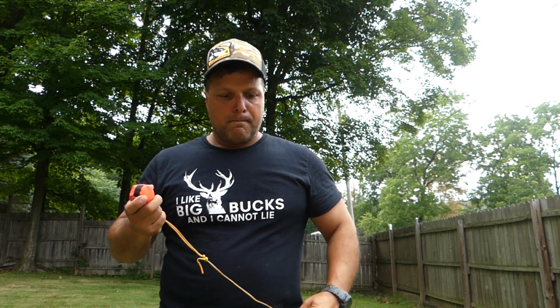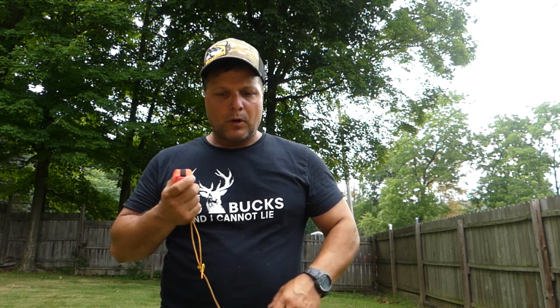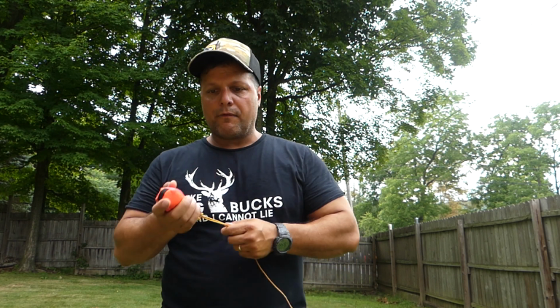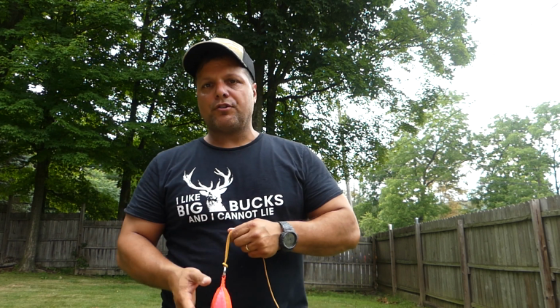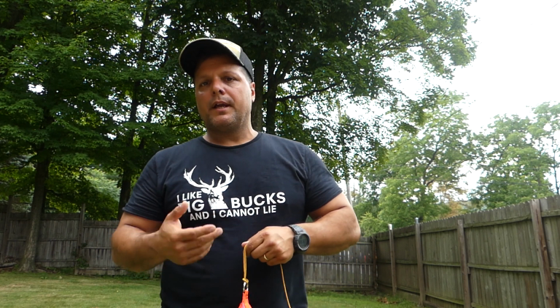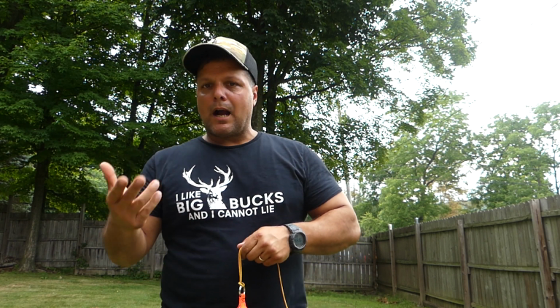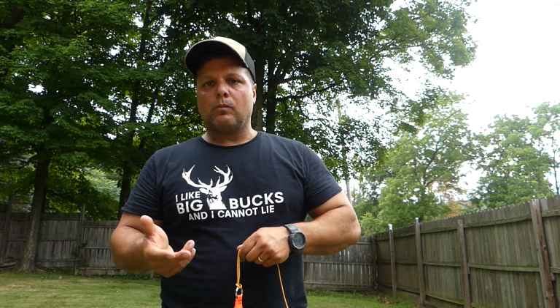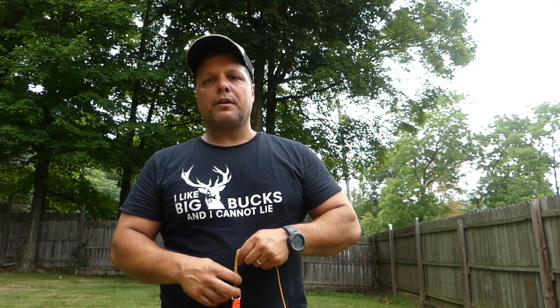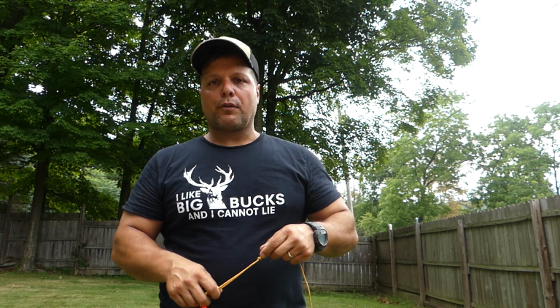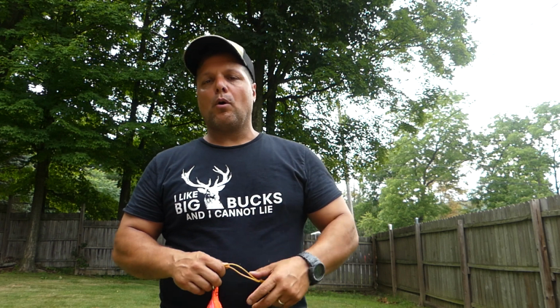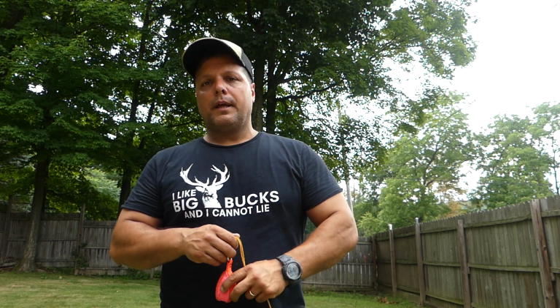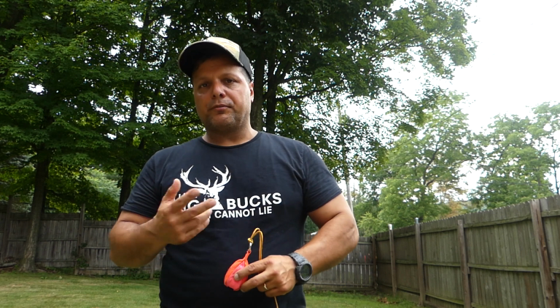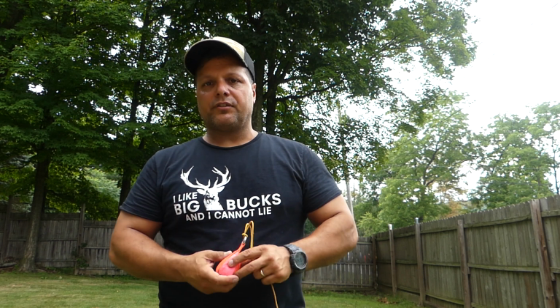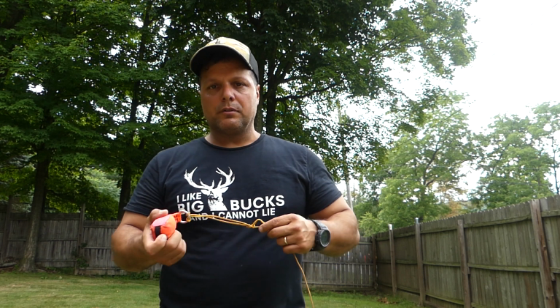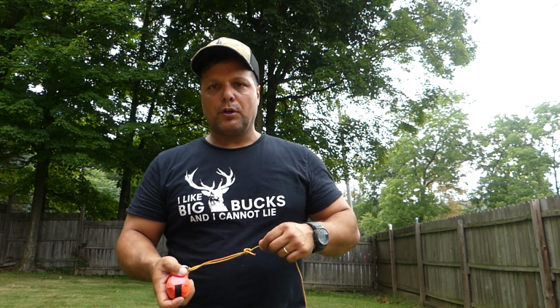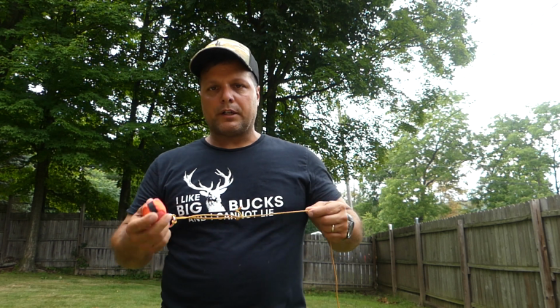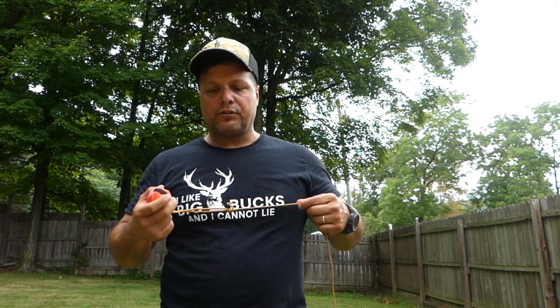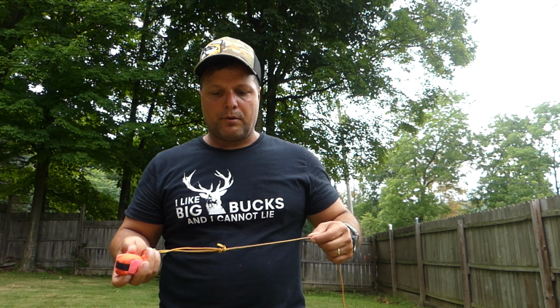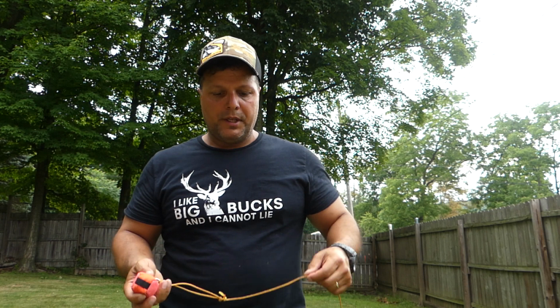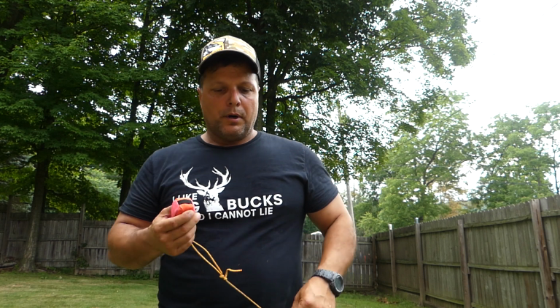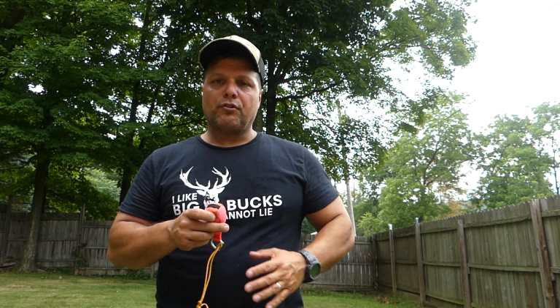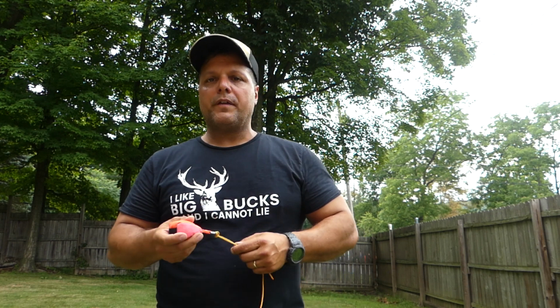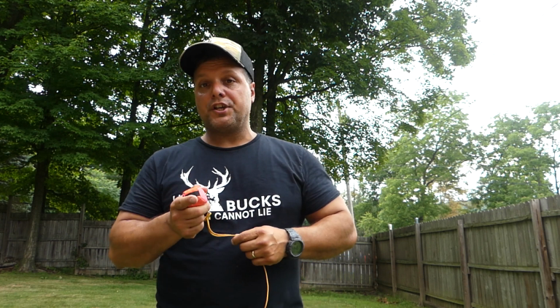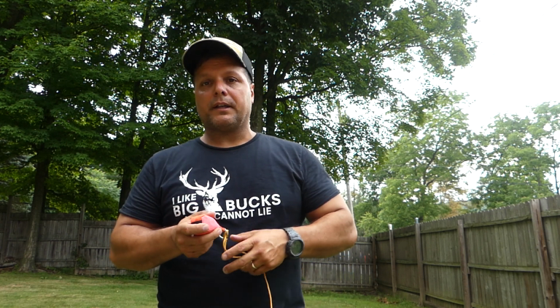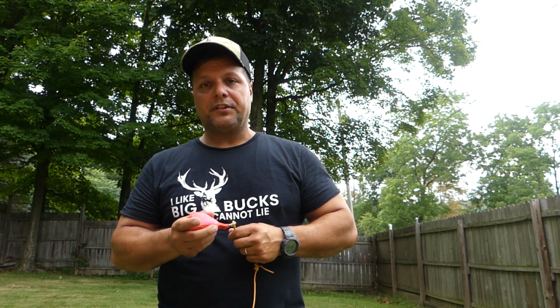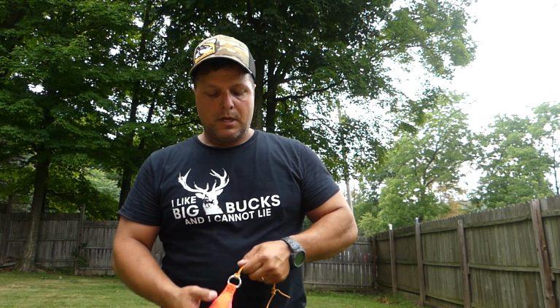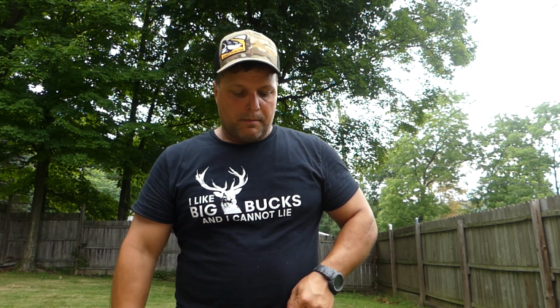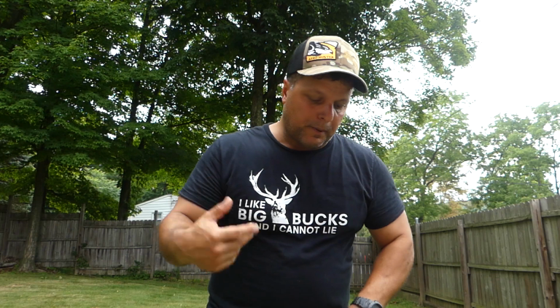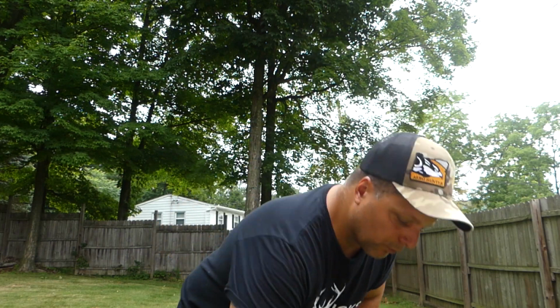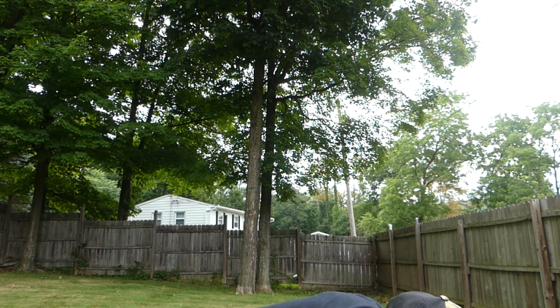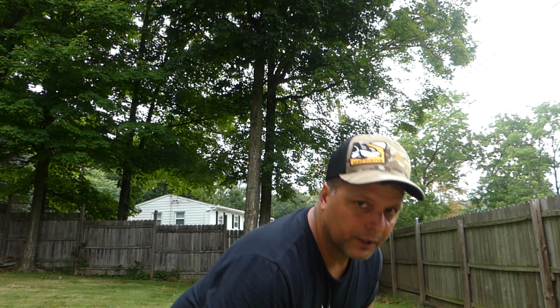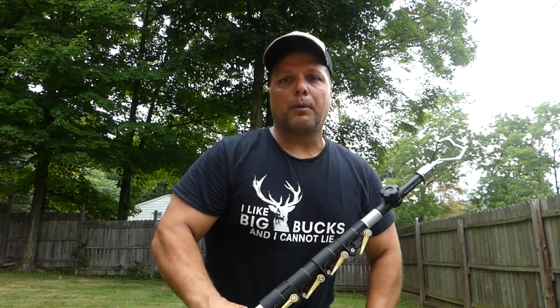We have other videos showing how we throw the throw ball with tips and tricks, and you should look at those and try to learn those to the best of your ability. But I'm going to show you a way that you can cheat and make it a little bit easier — and that's by using what's called a DACA pole.